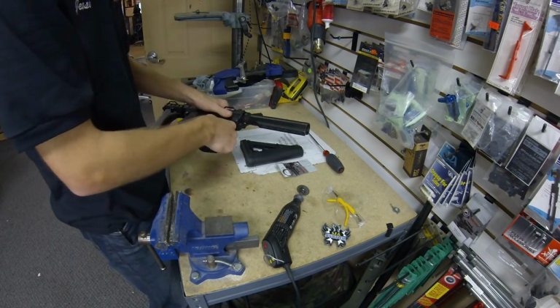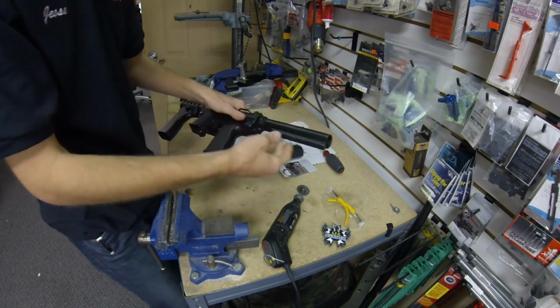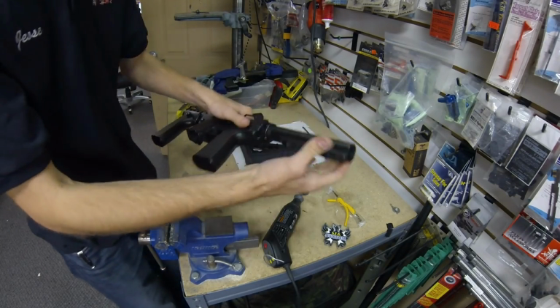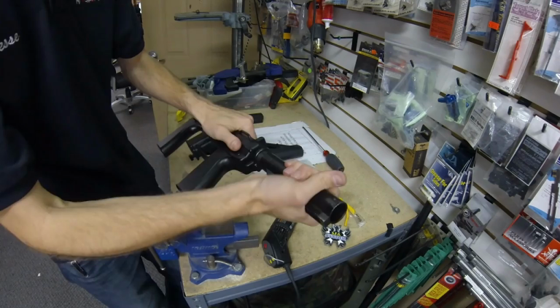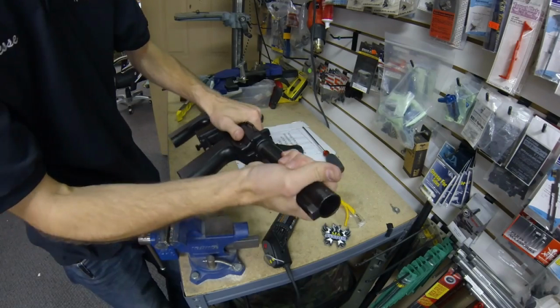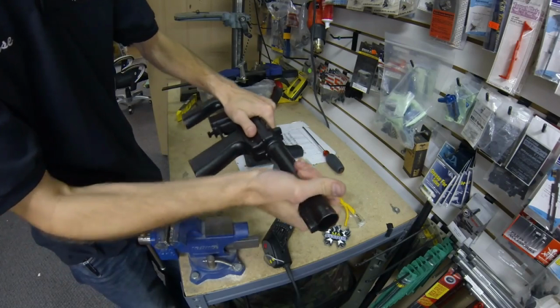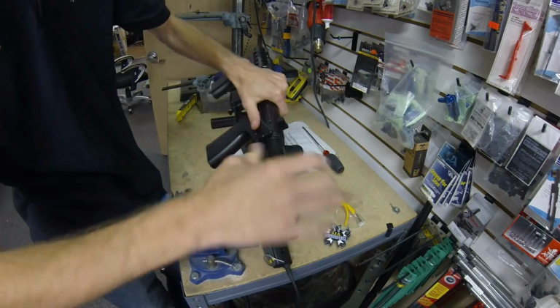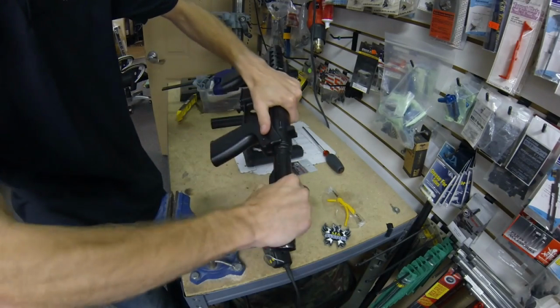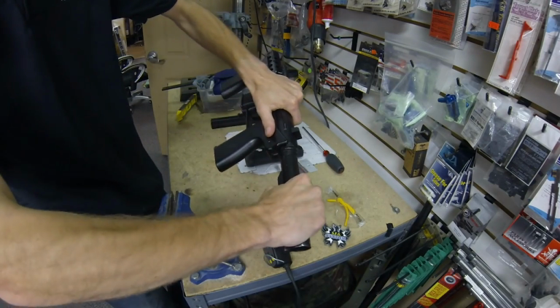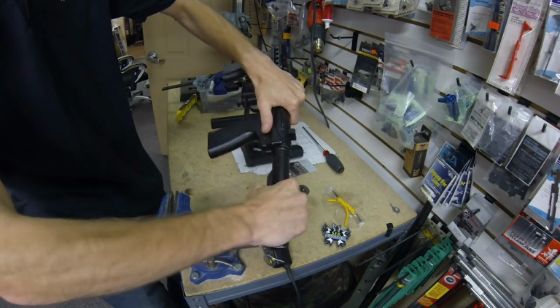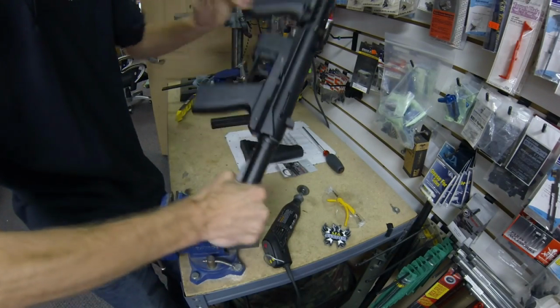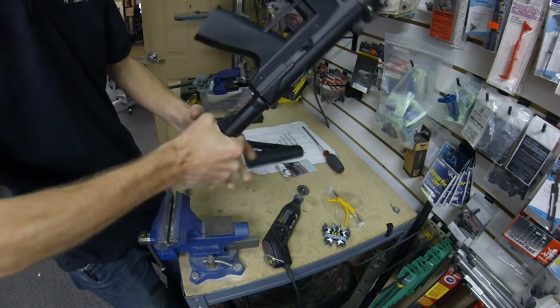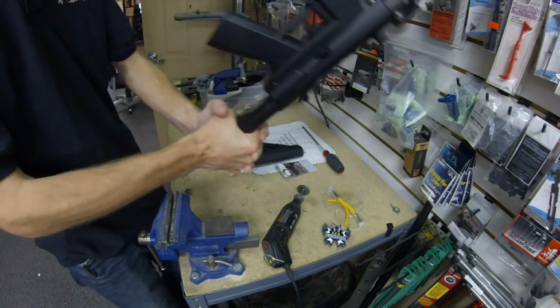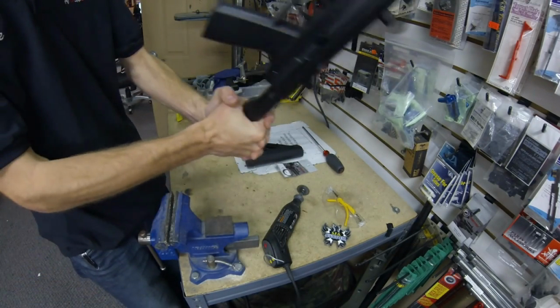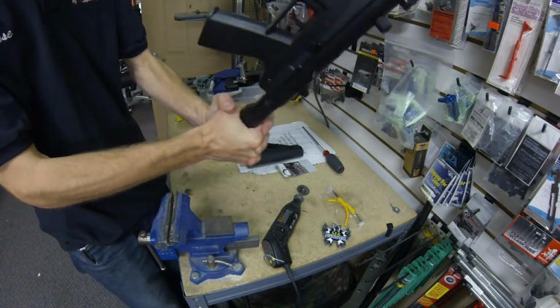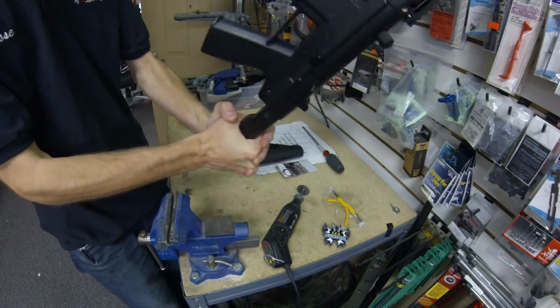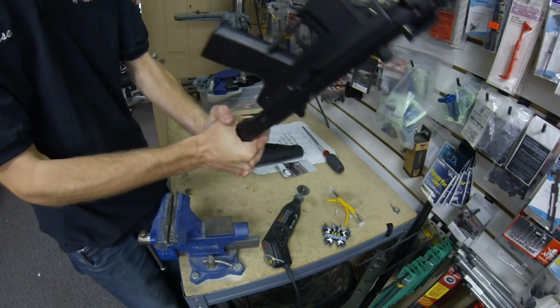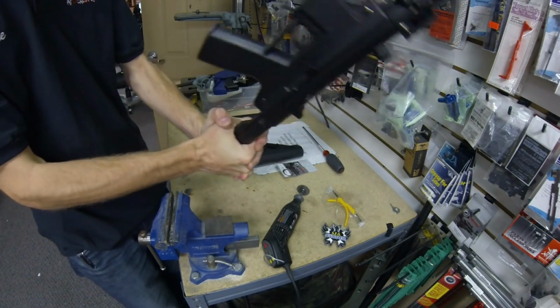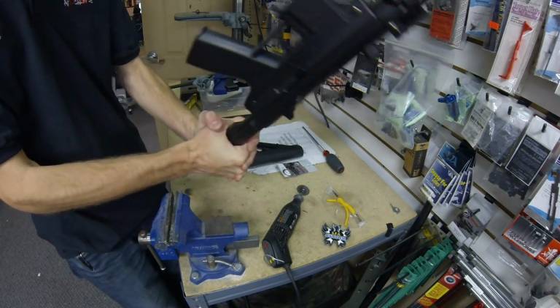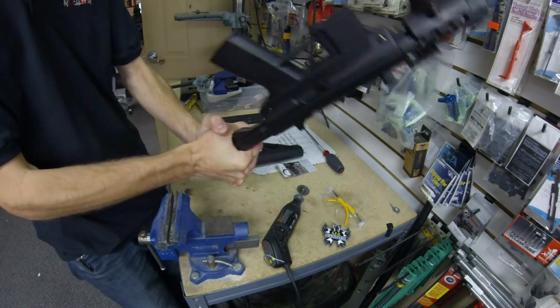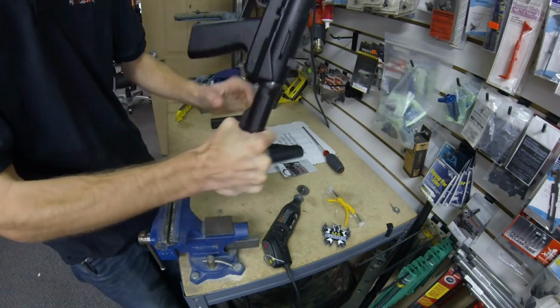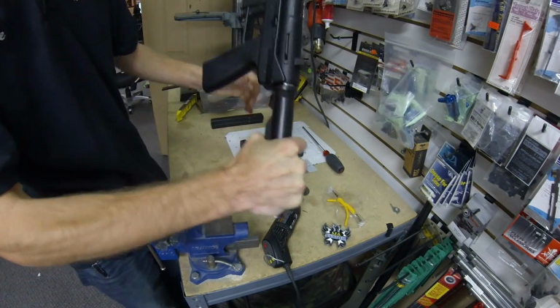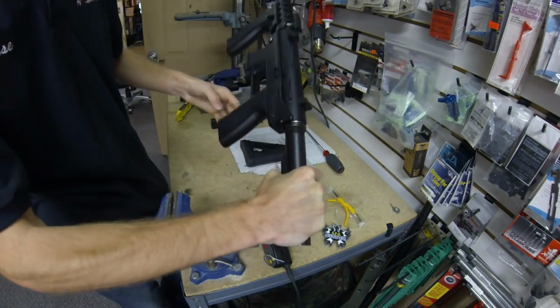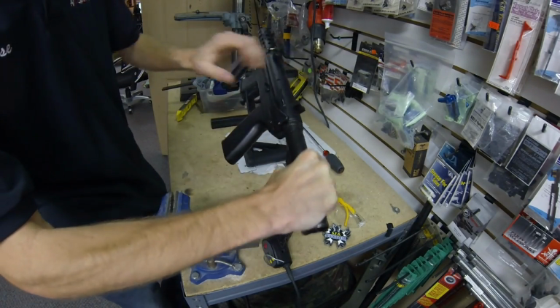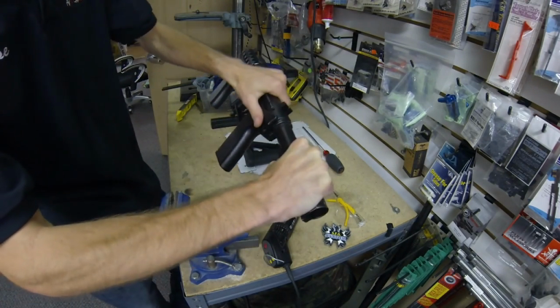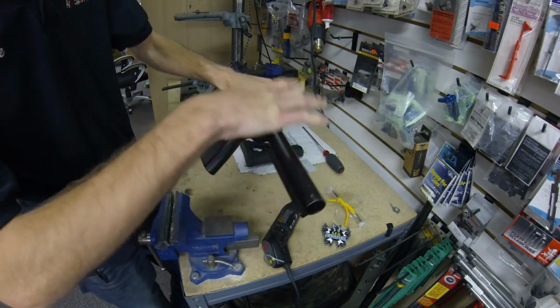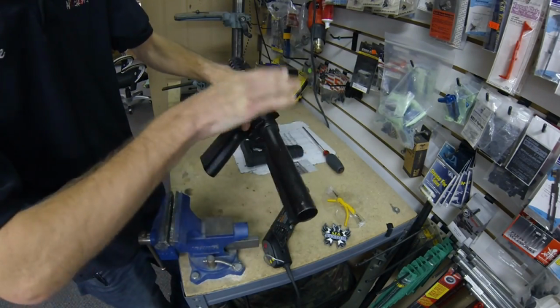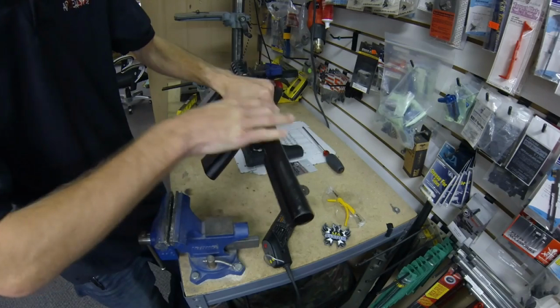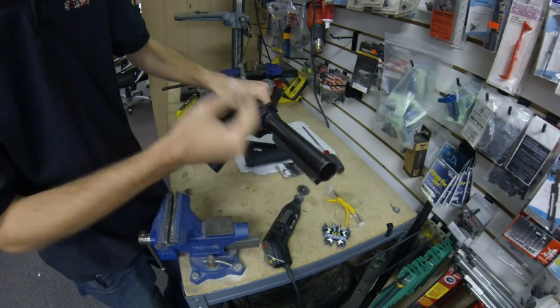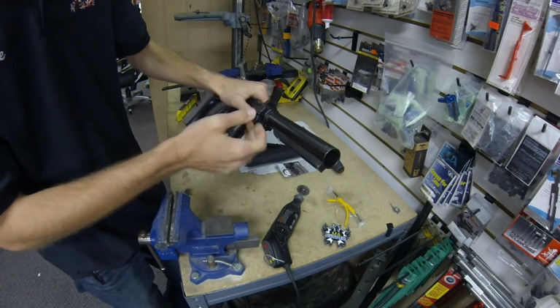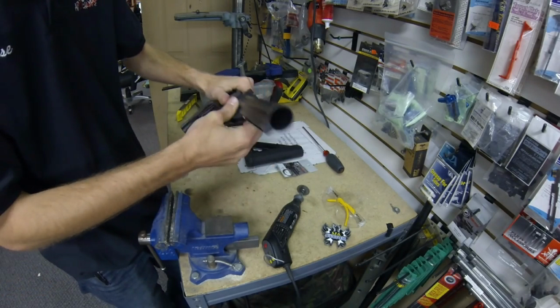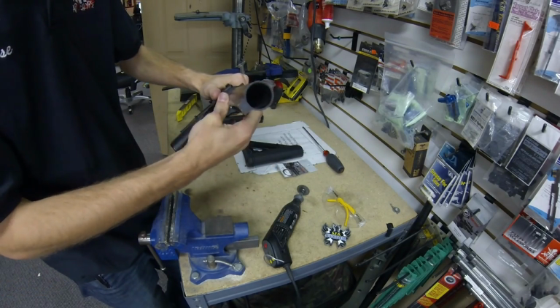Once that's all tightened down, your stock is on there nice and solid. It's definitely not going anywhere and it is reinforced pretty well against the back of the body, so I'm not terribly worried about it.